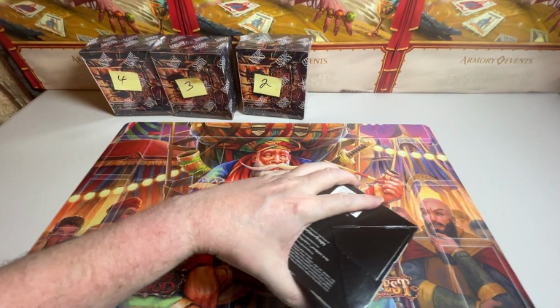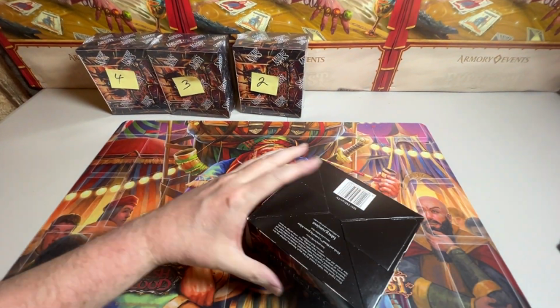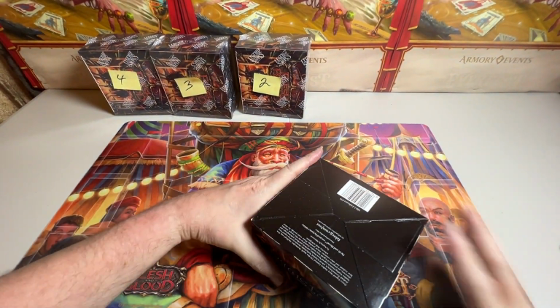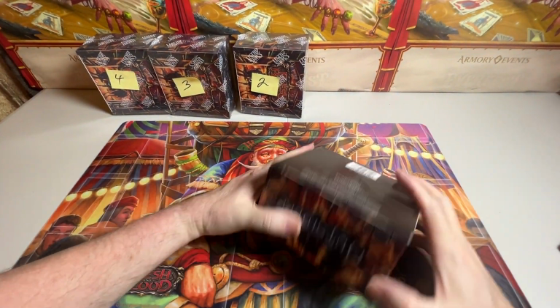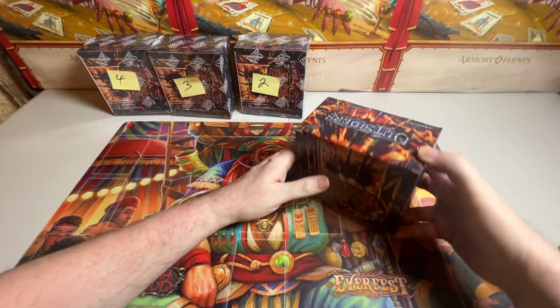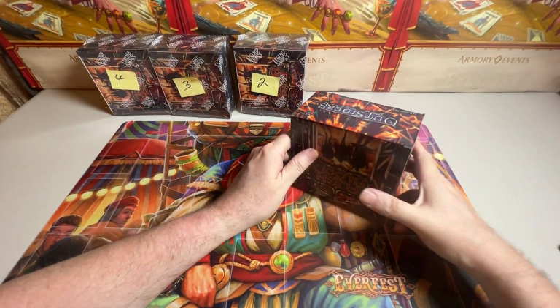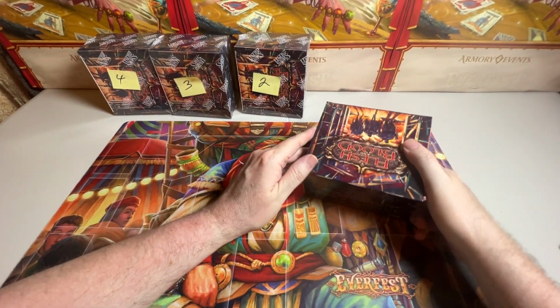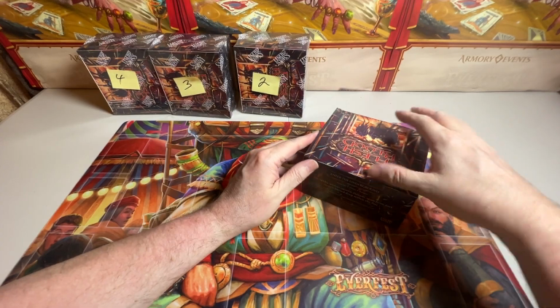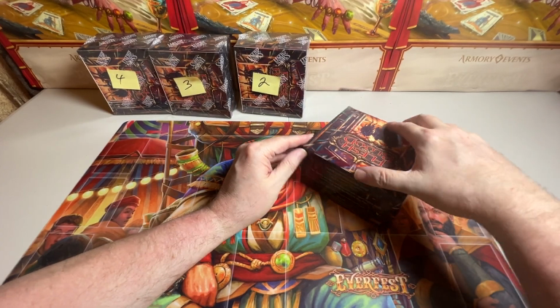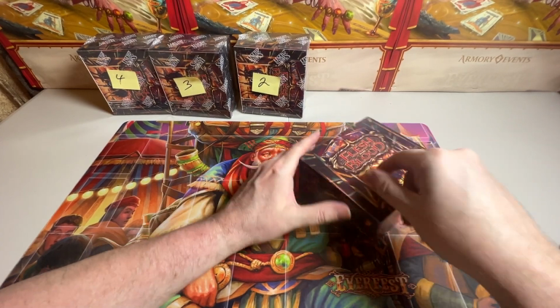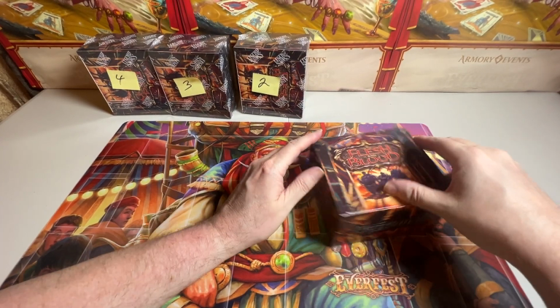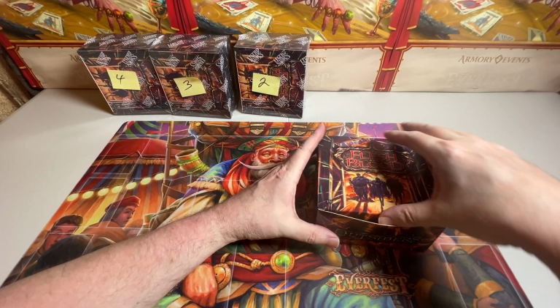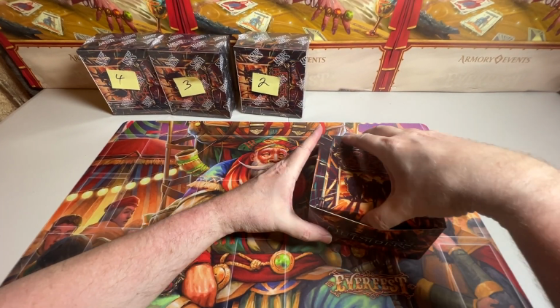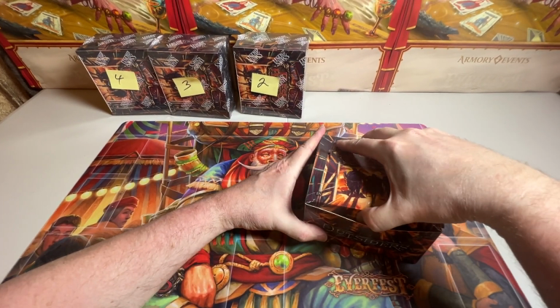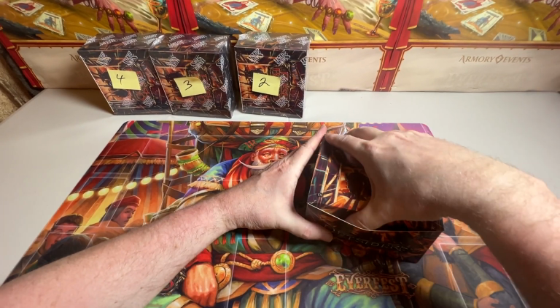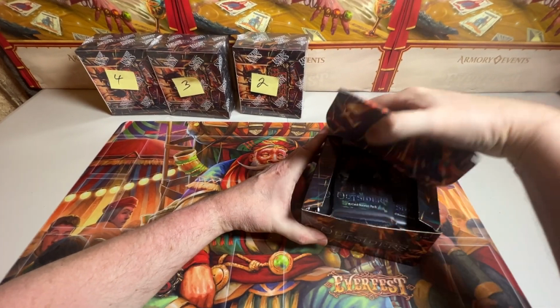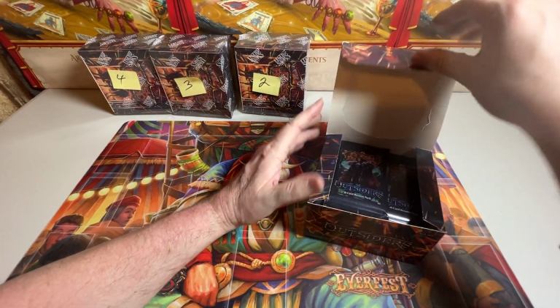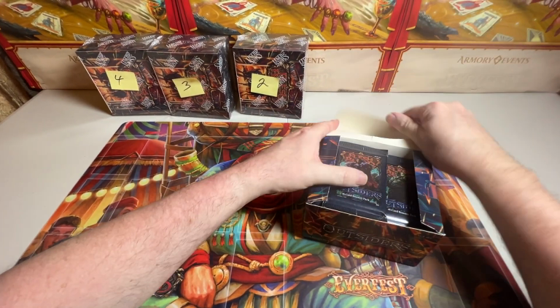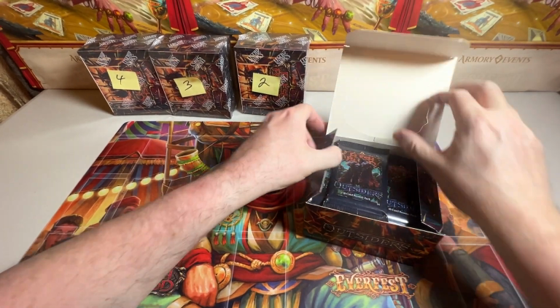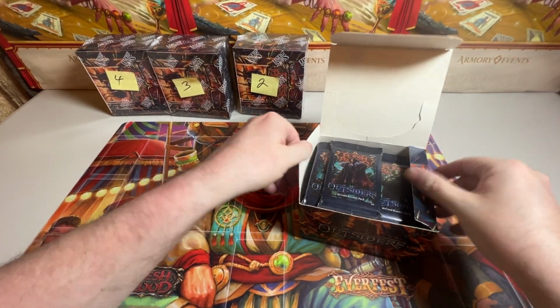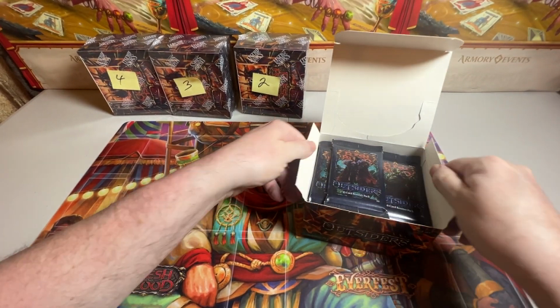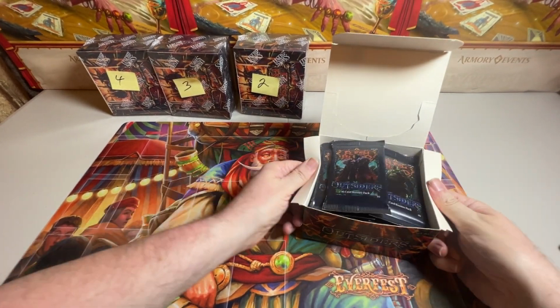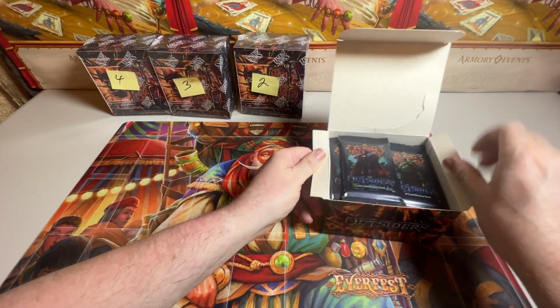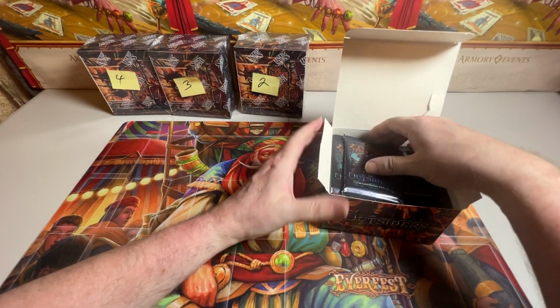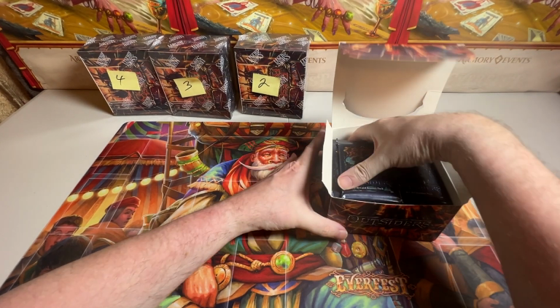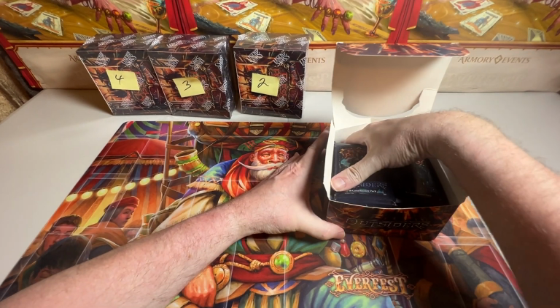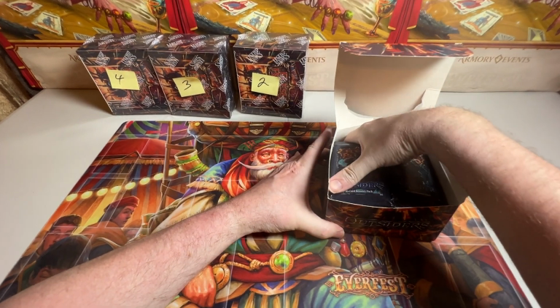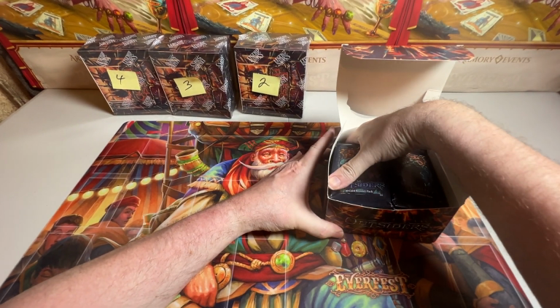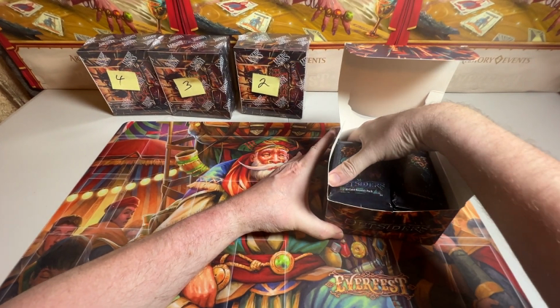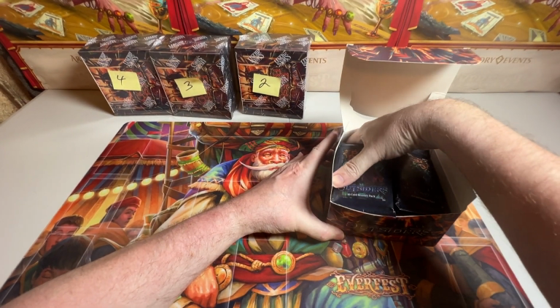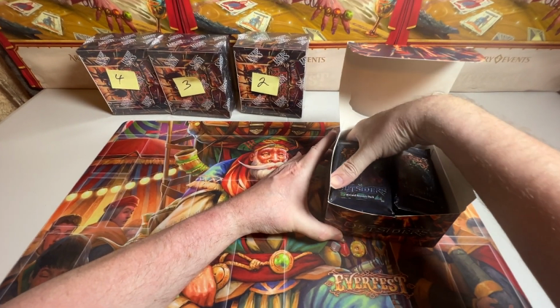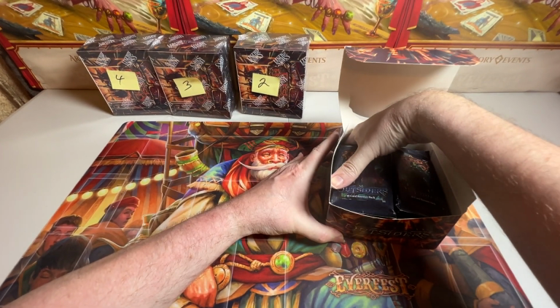Let's get the plastic off. Let's make it look like you've opened a box before. There's a Zuri. Got my Assassin on the front.